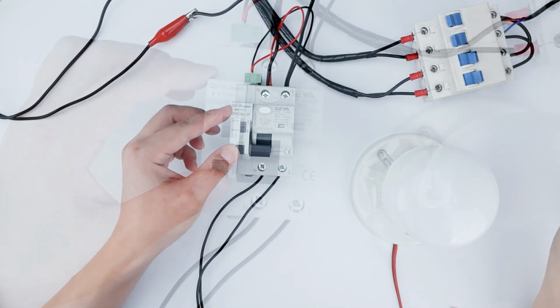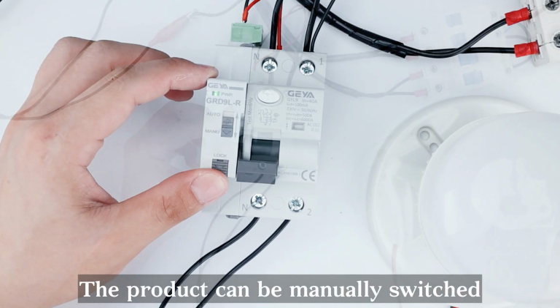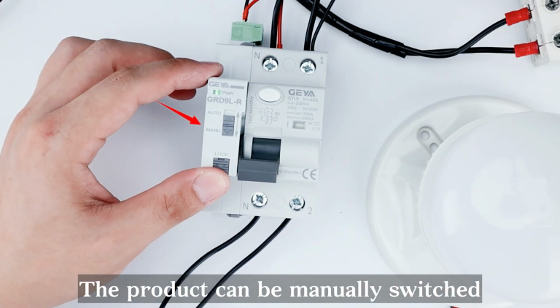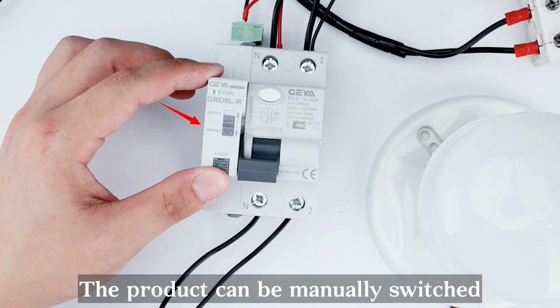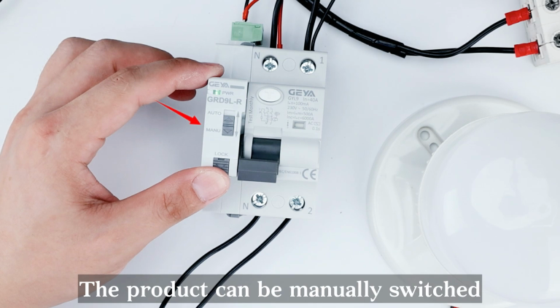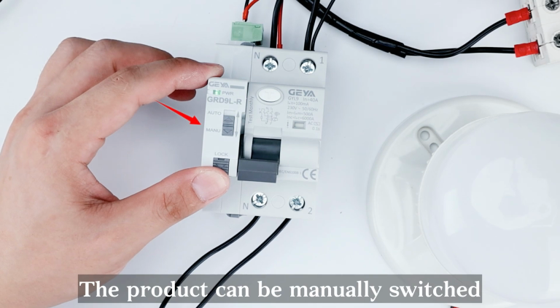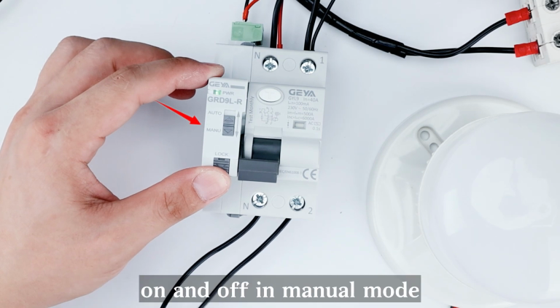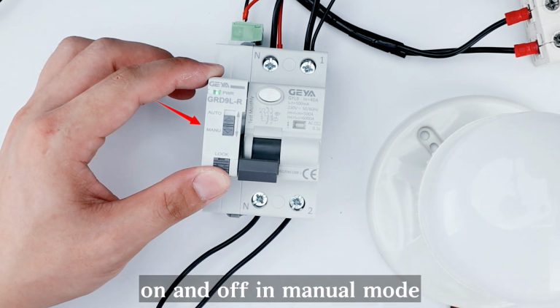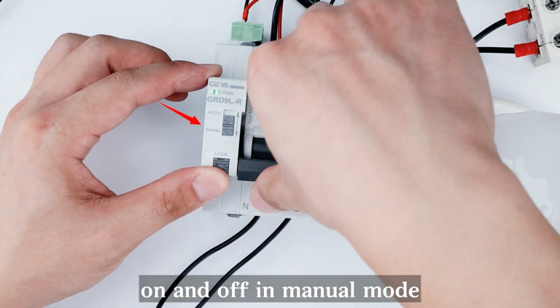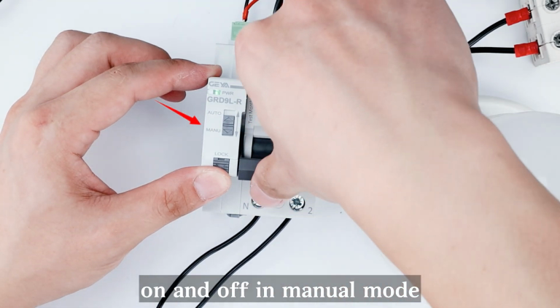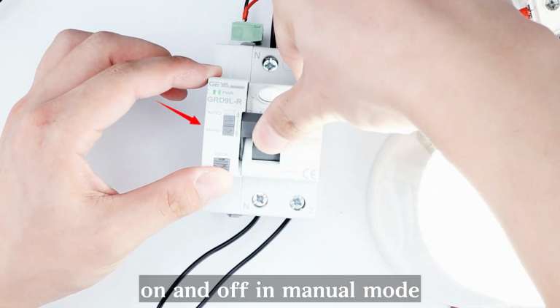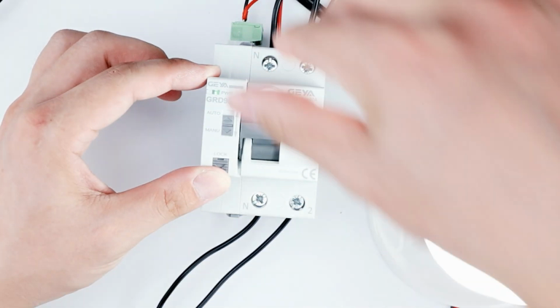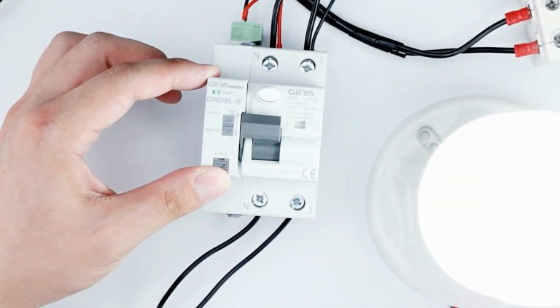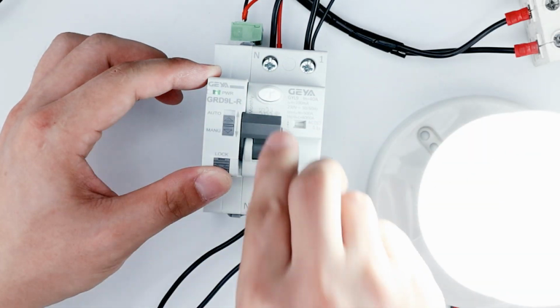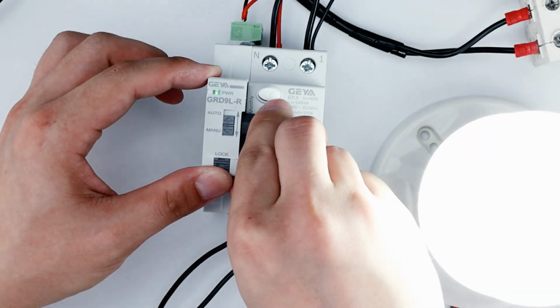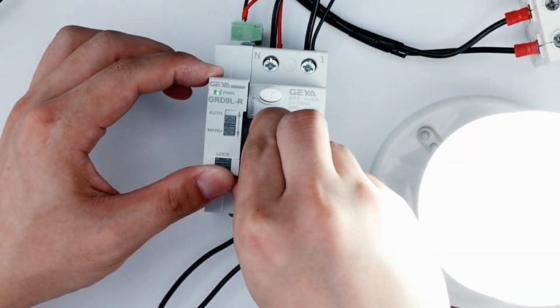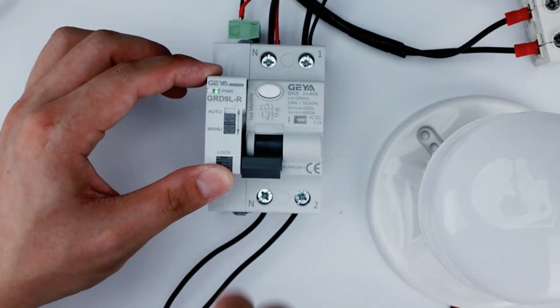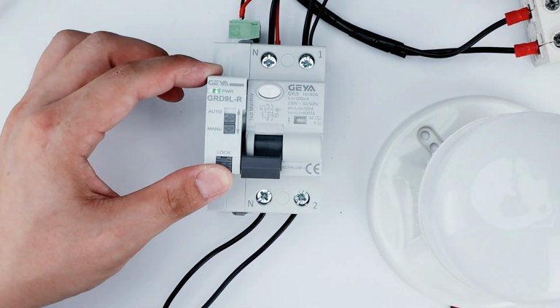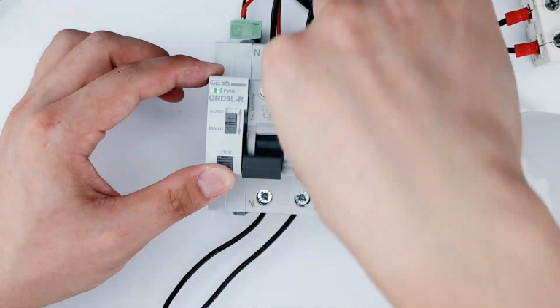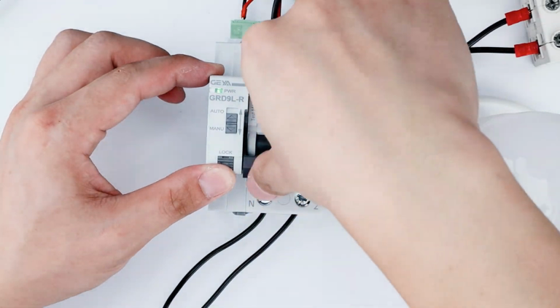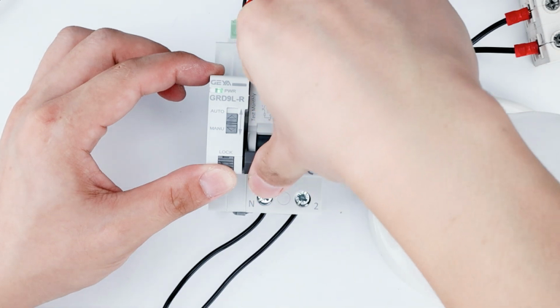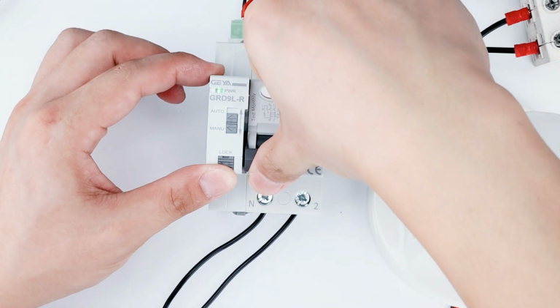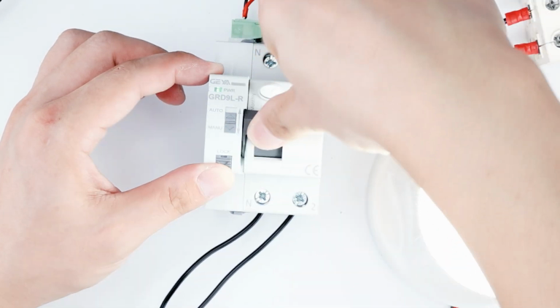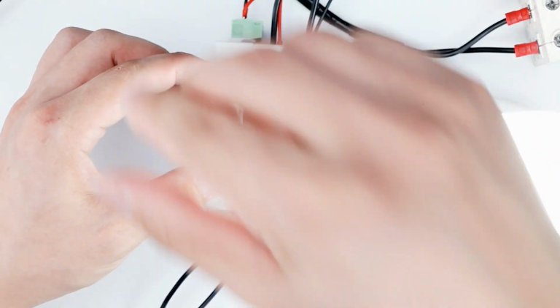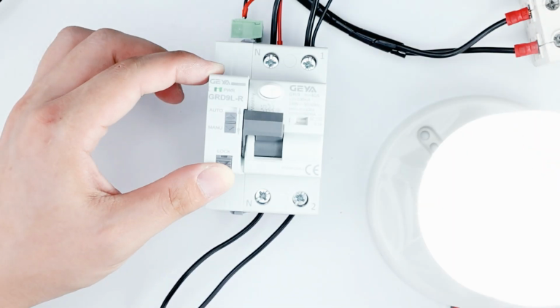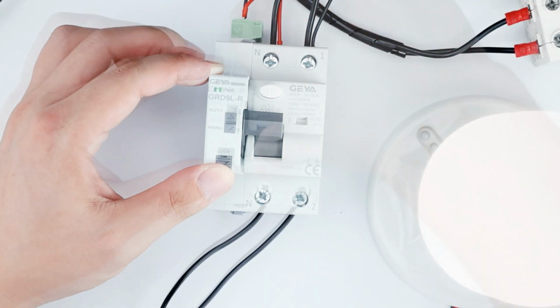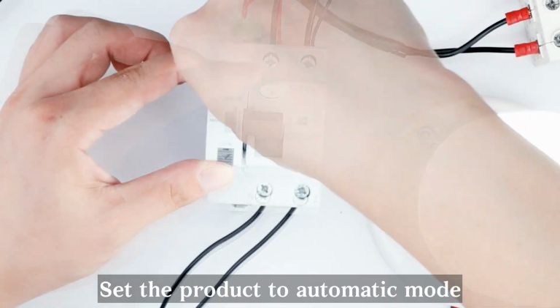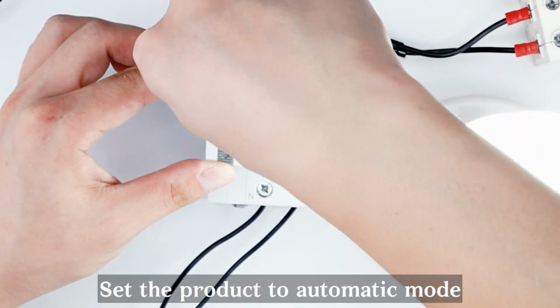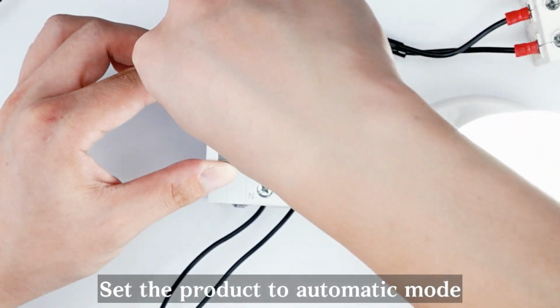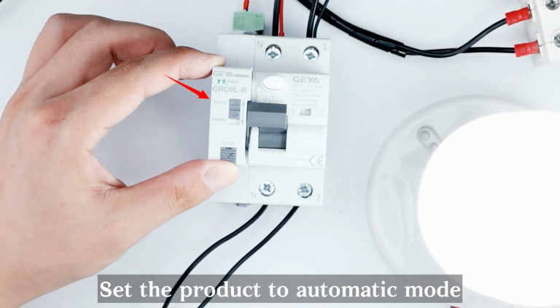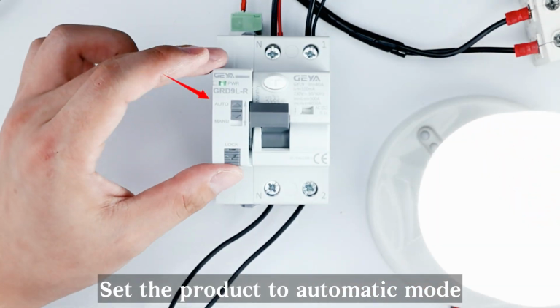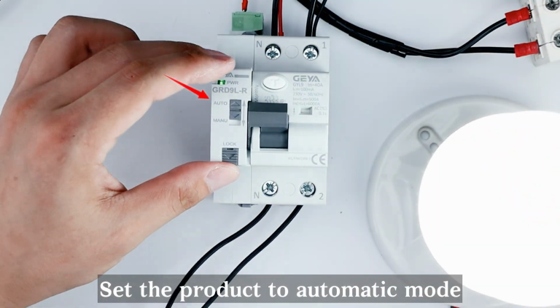The product can be manually switched on in manual mode. You can also set the product to automatic mode.